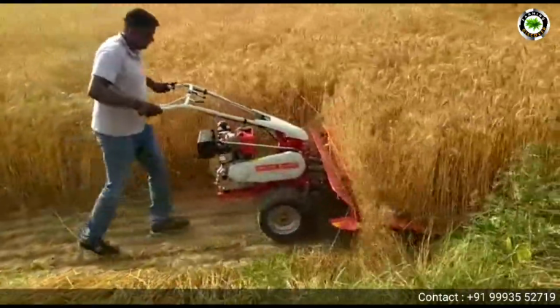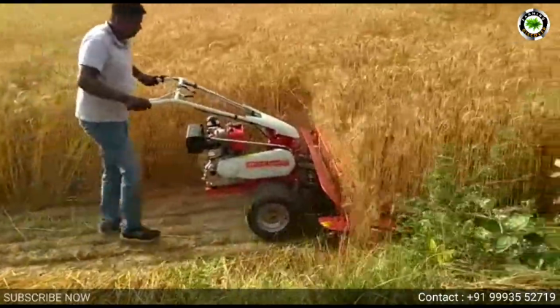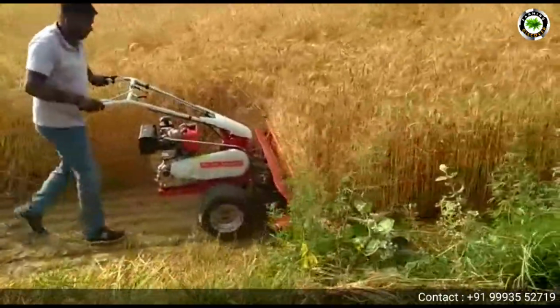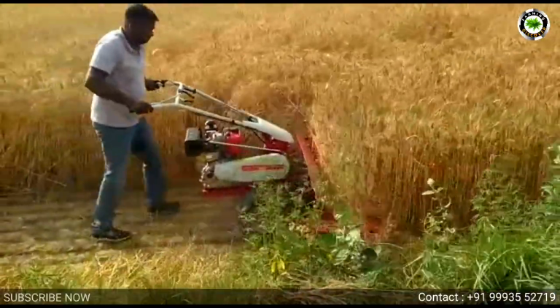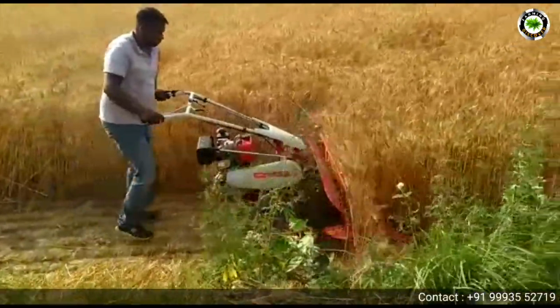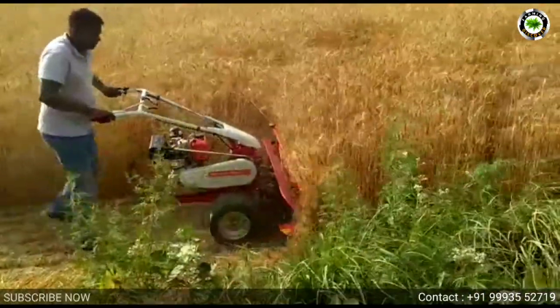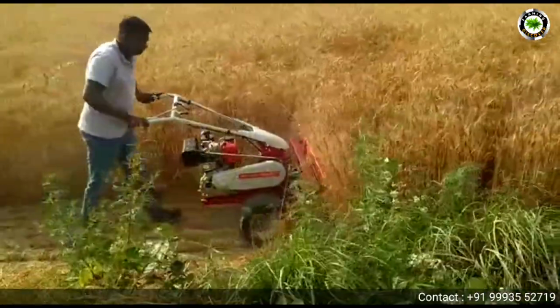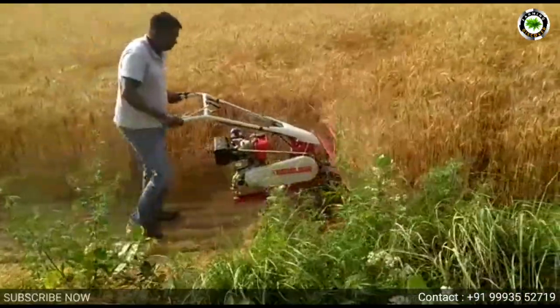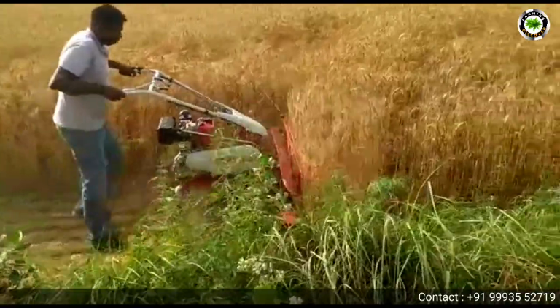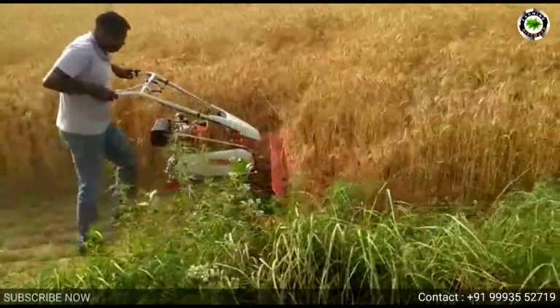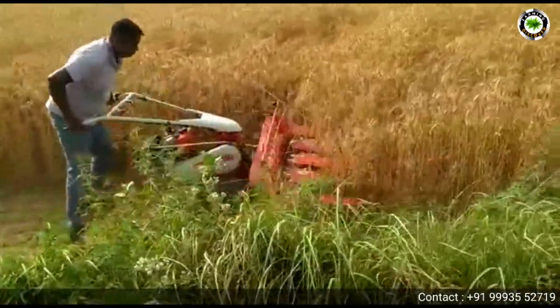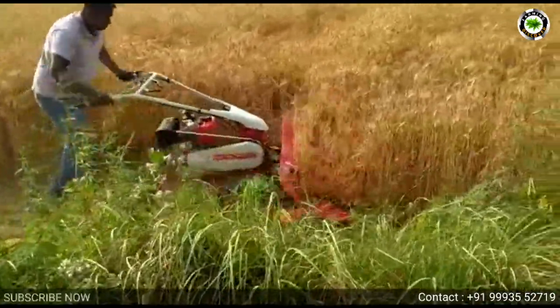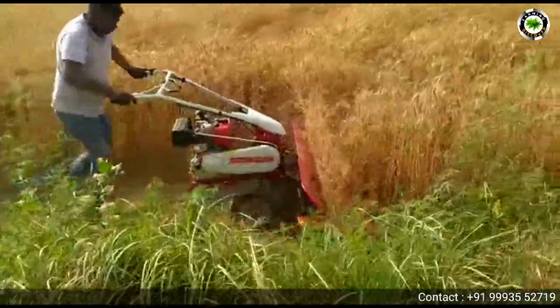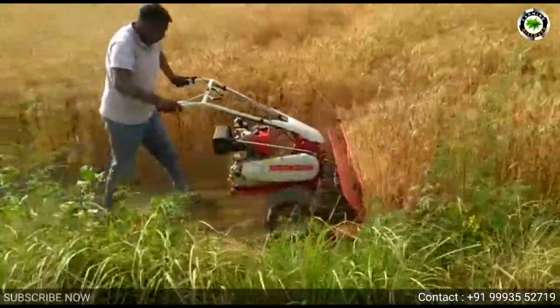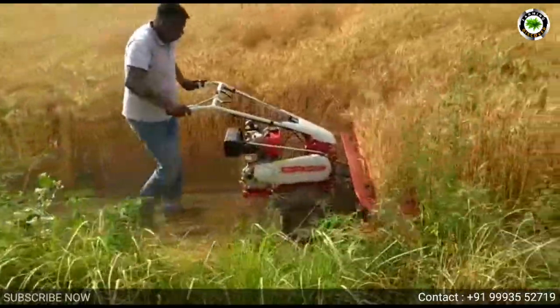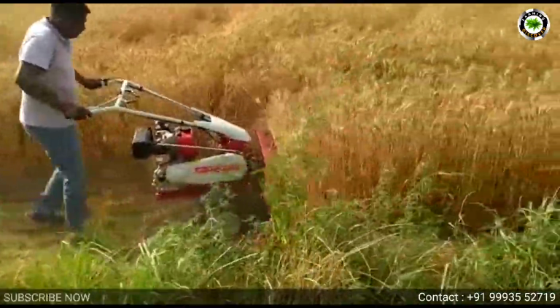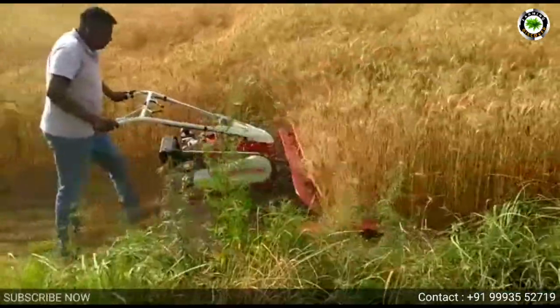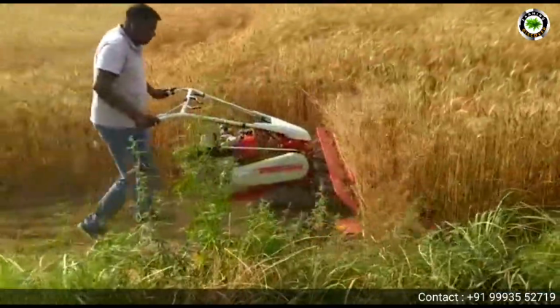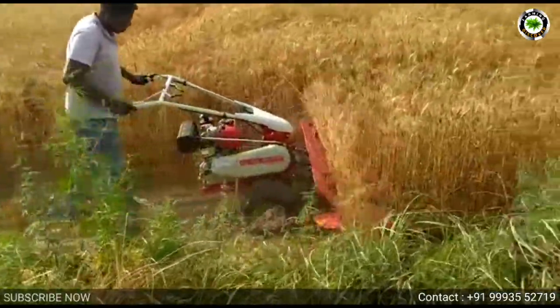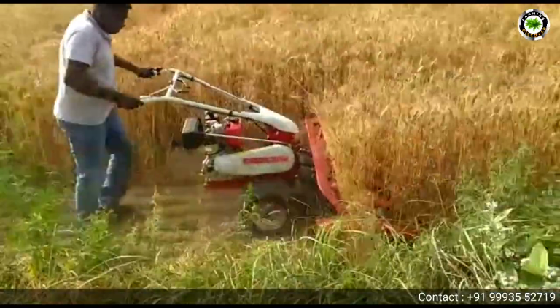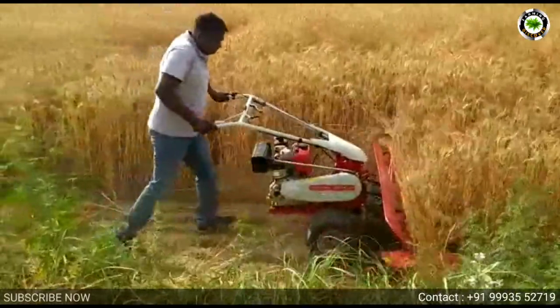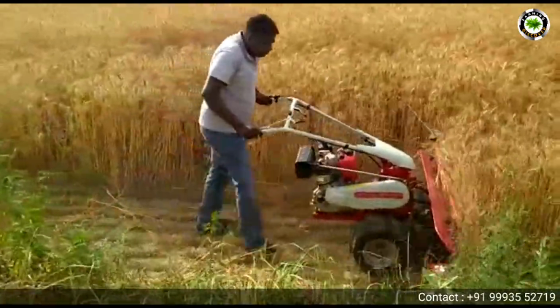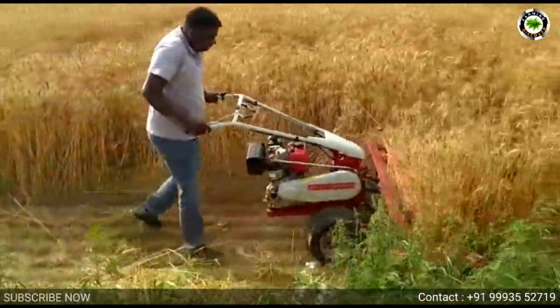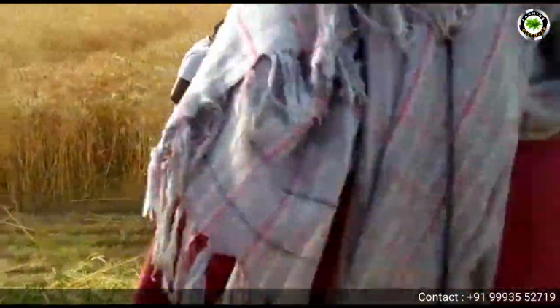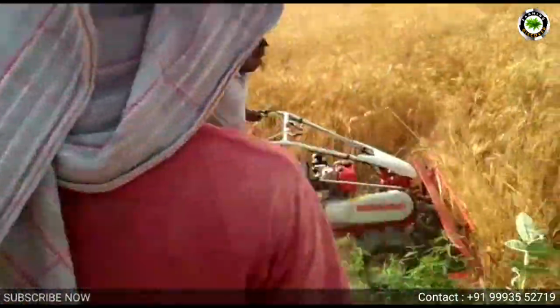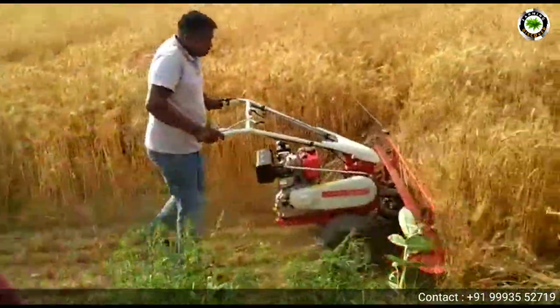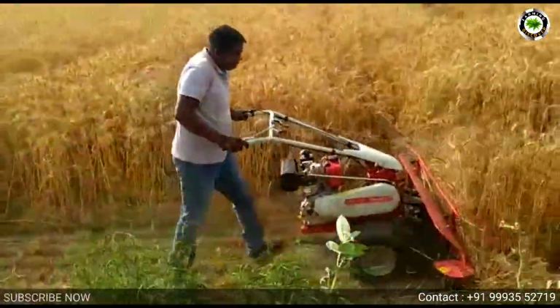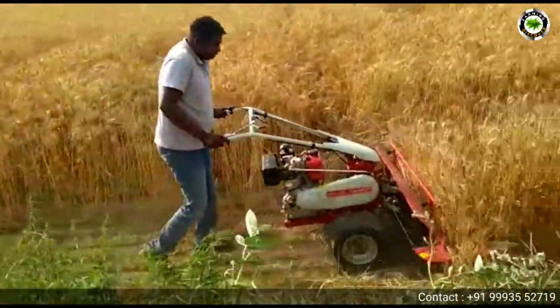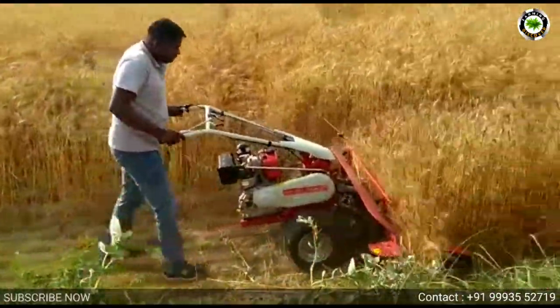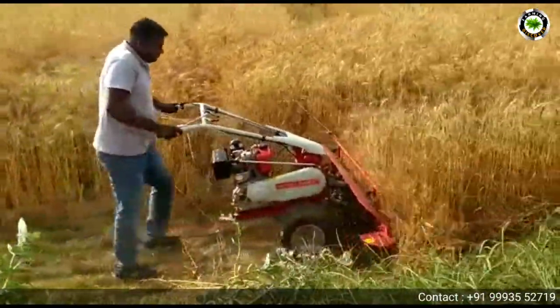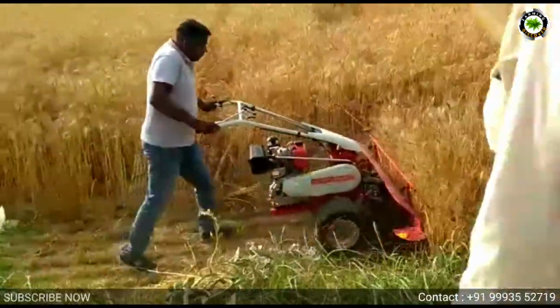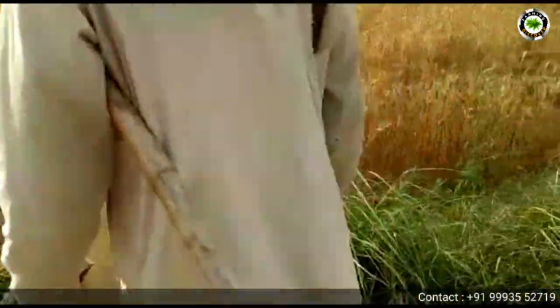It will harvest with a four-foot cutting bar, and one acre of land can be harvested in just one hour with only 600 milliliters of fuel consumption. It also has a strong body and harvesting attachment, and the machine is easy to operate.